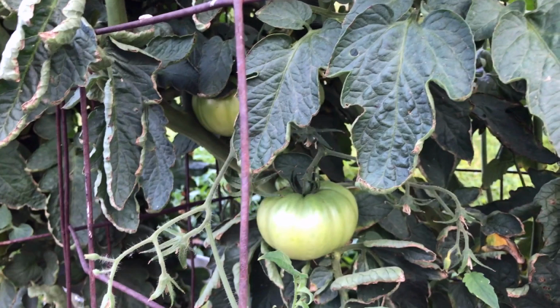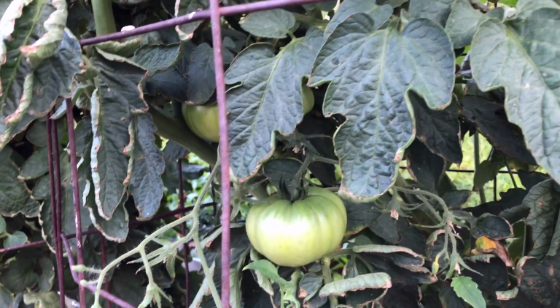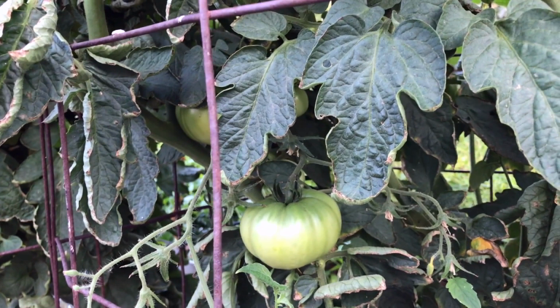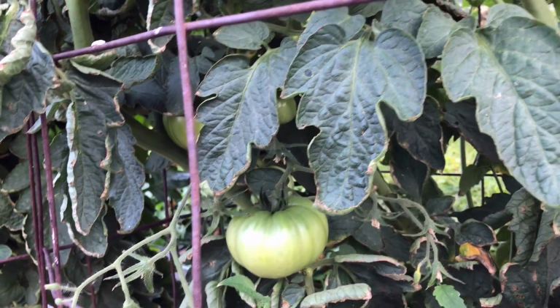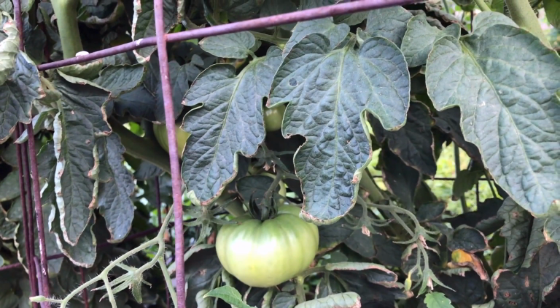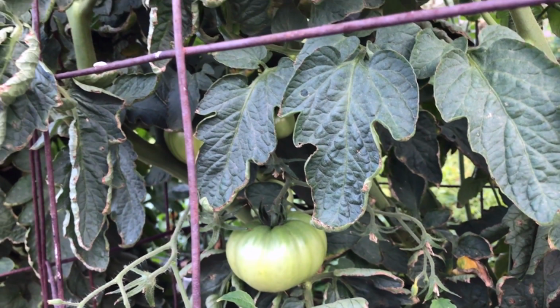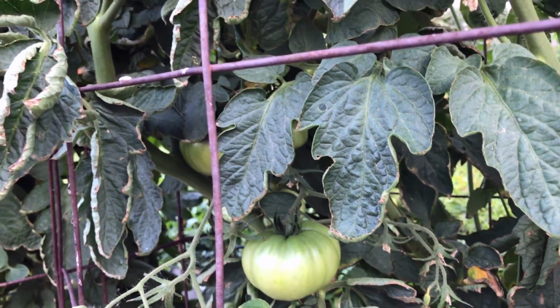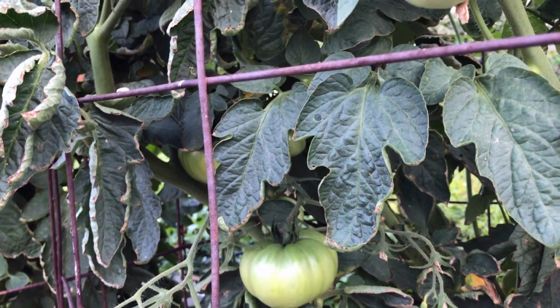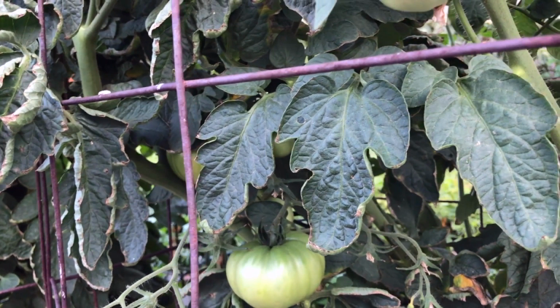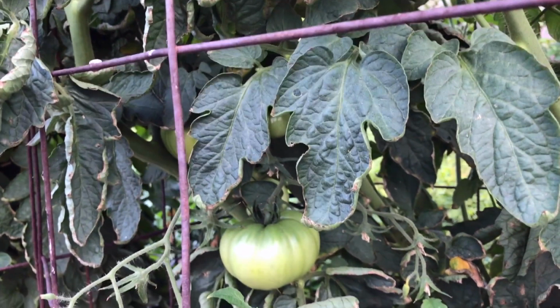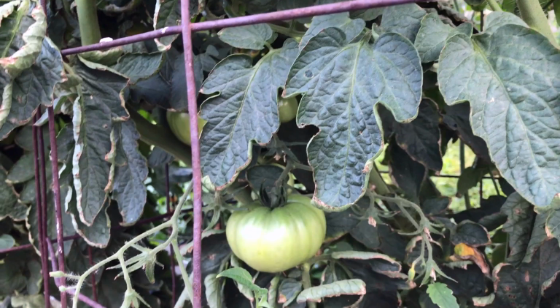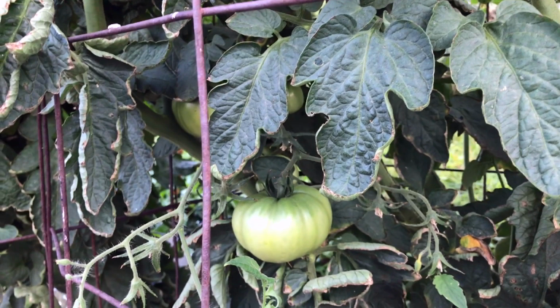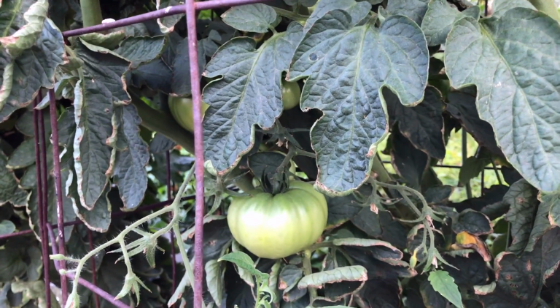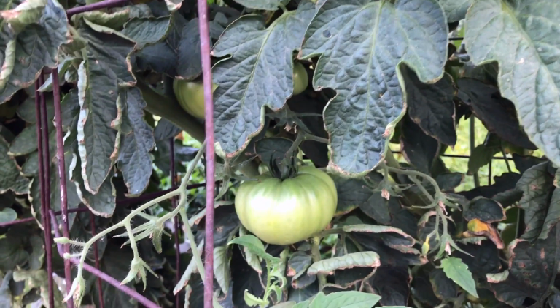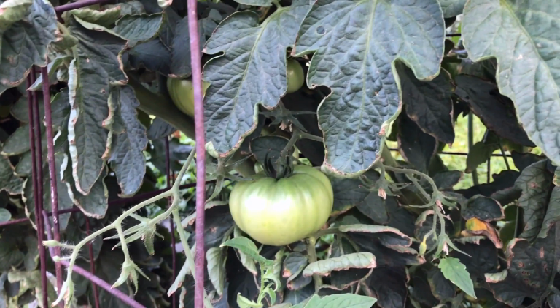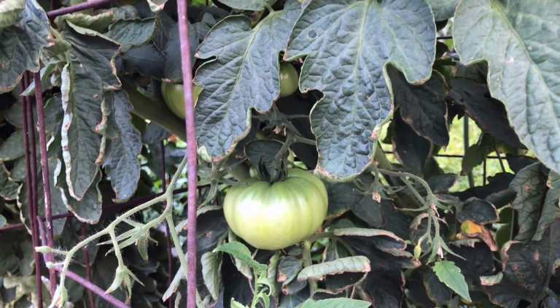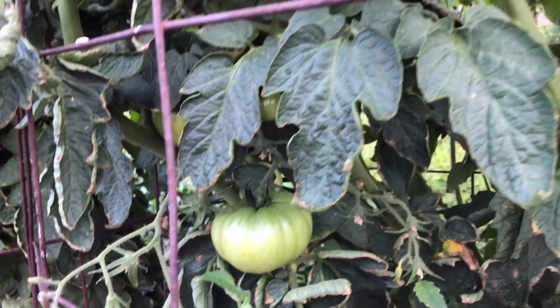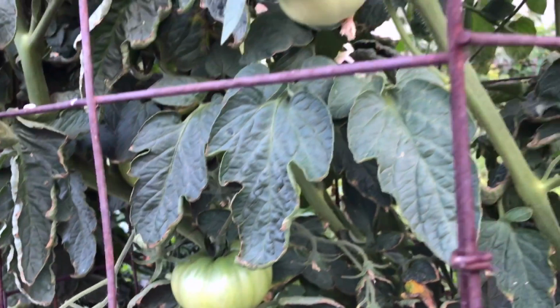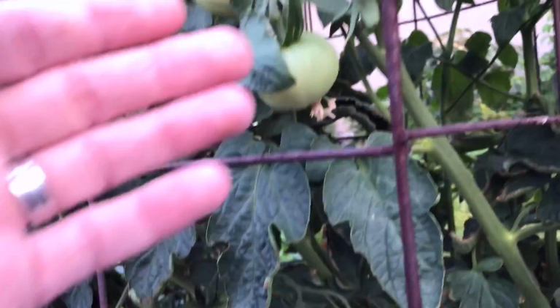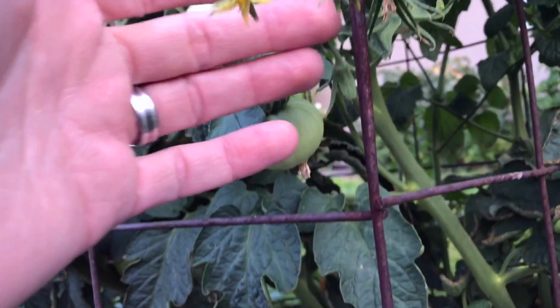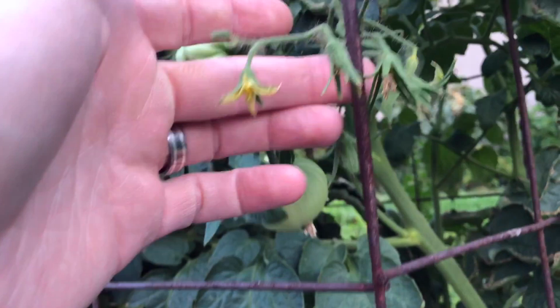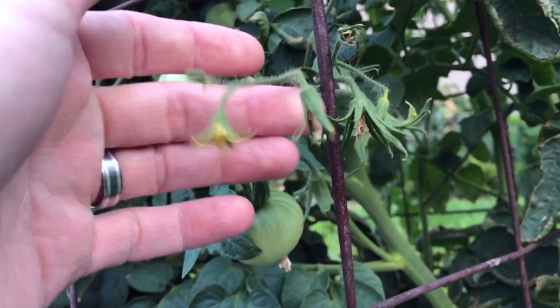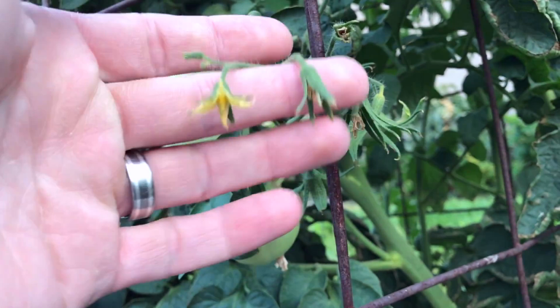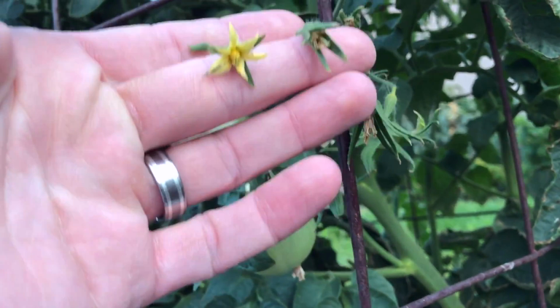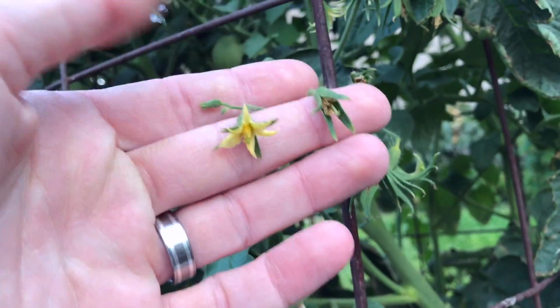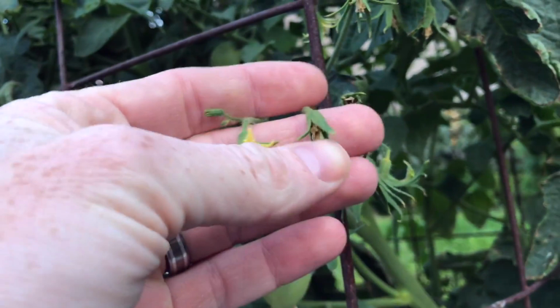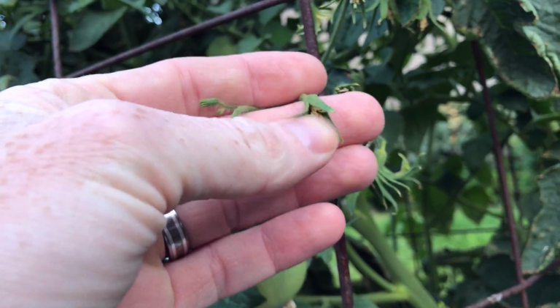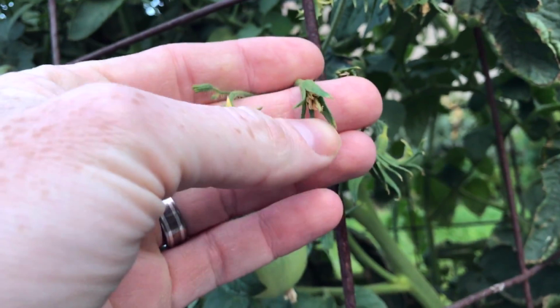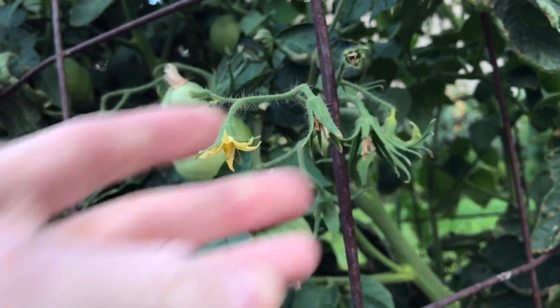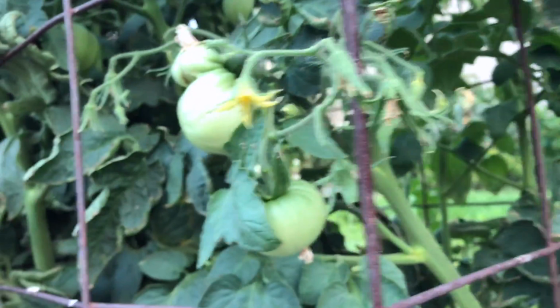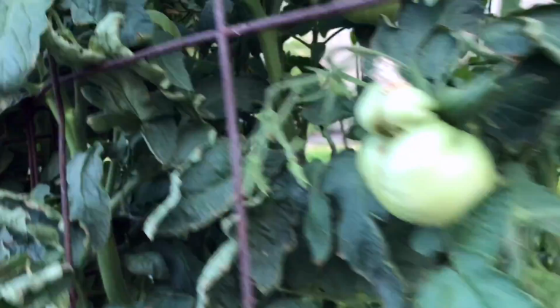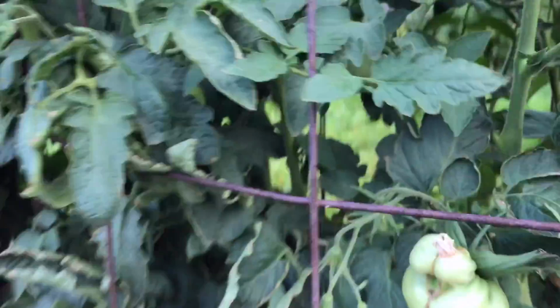Now the question we were answering is how is it doing compared to my soil-grown tomatoes. Let's go take a look.